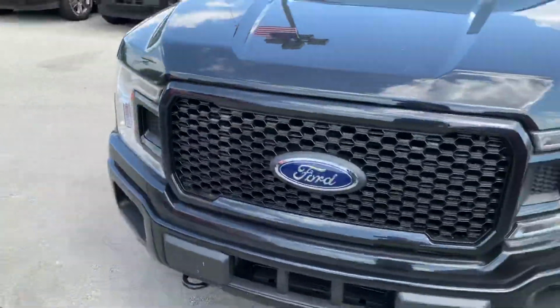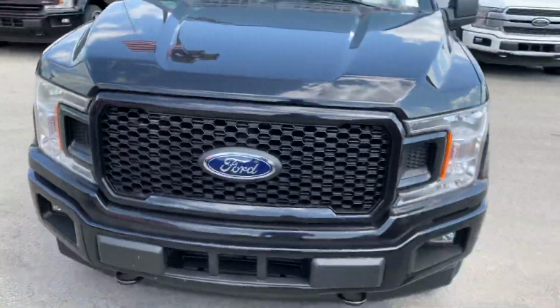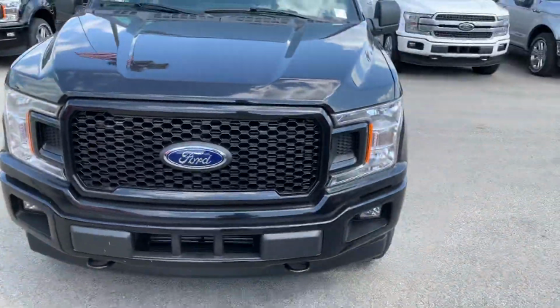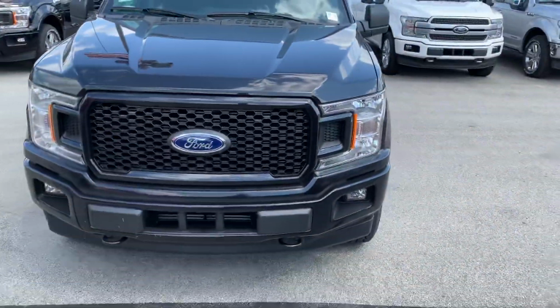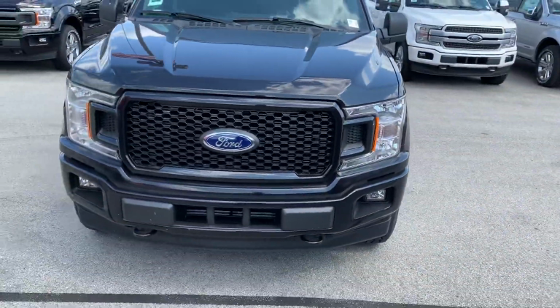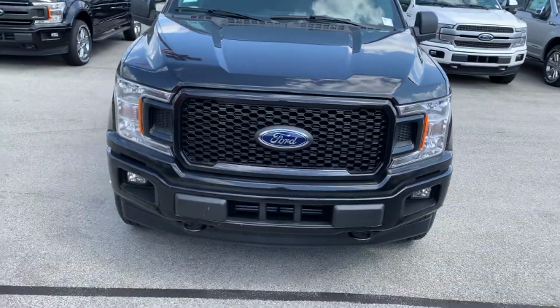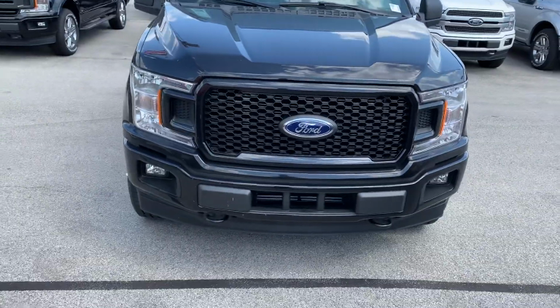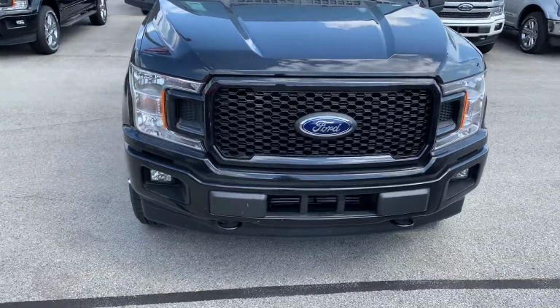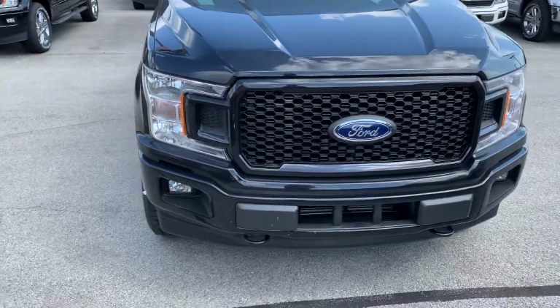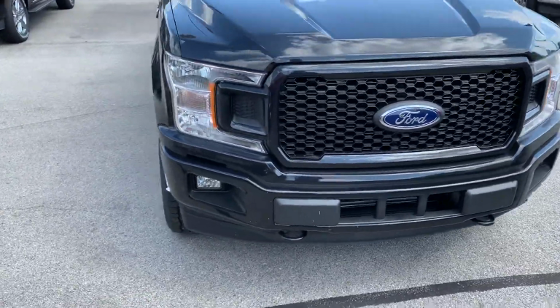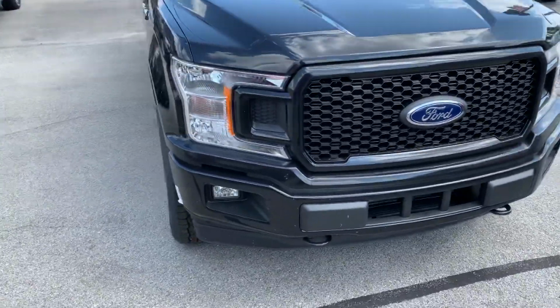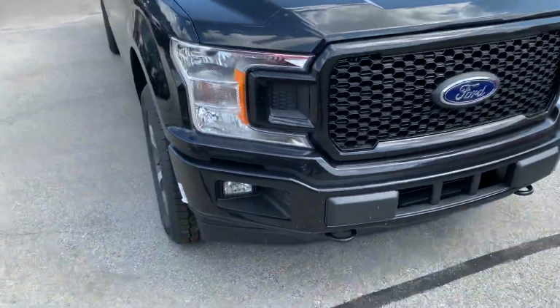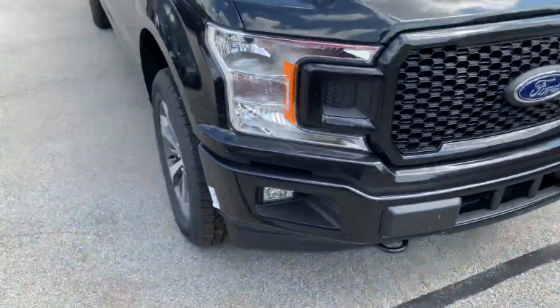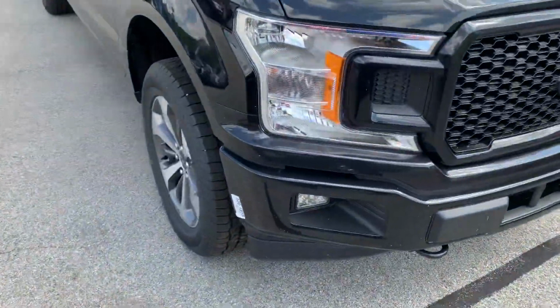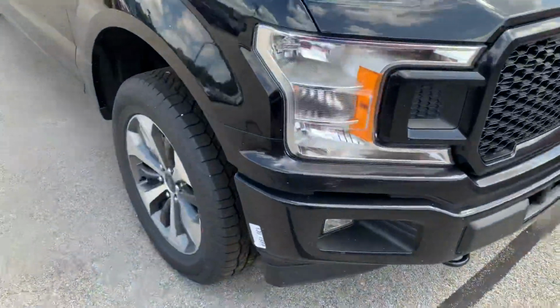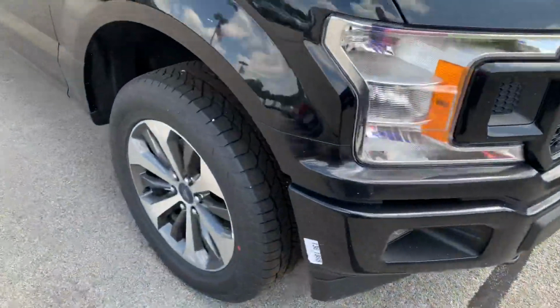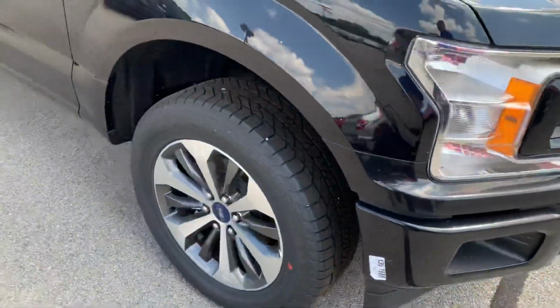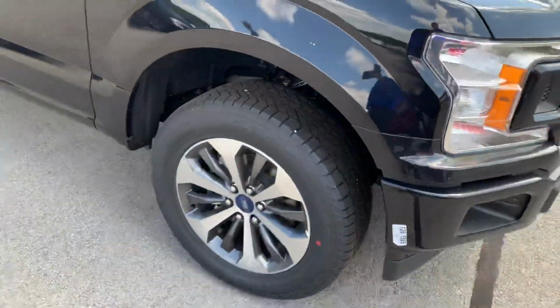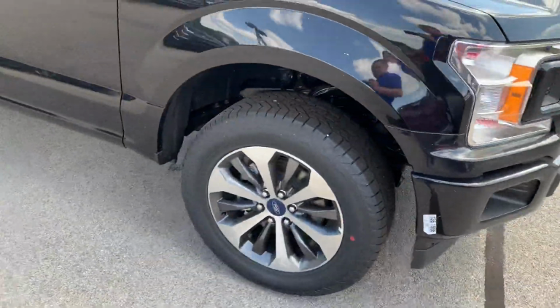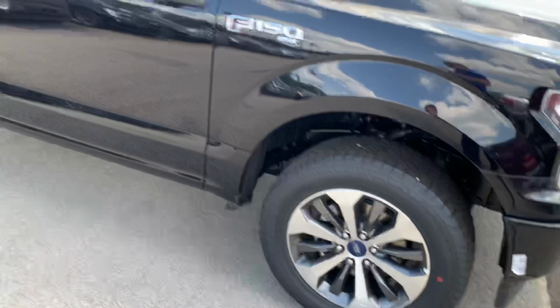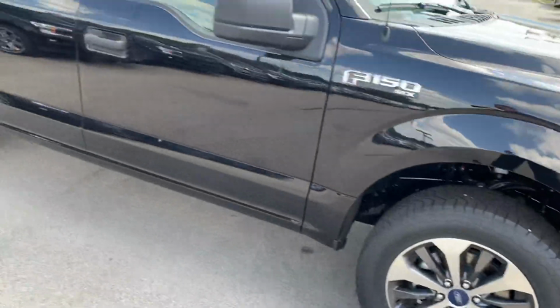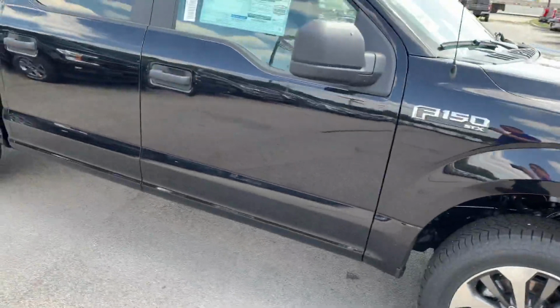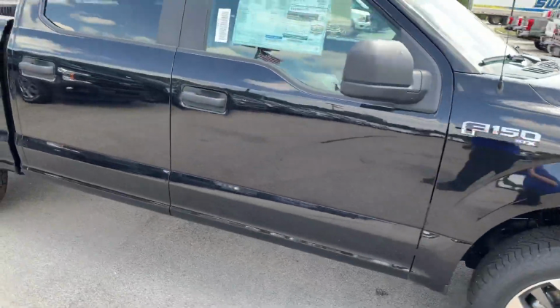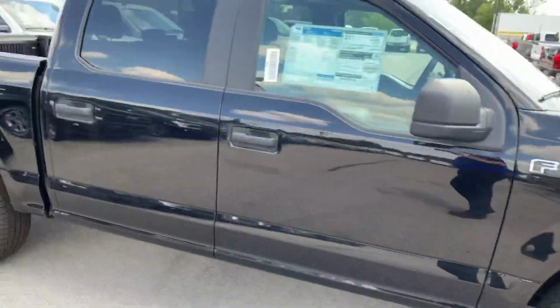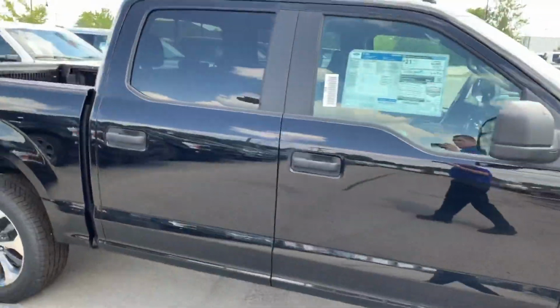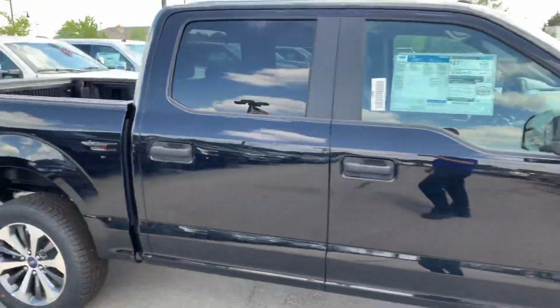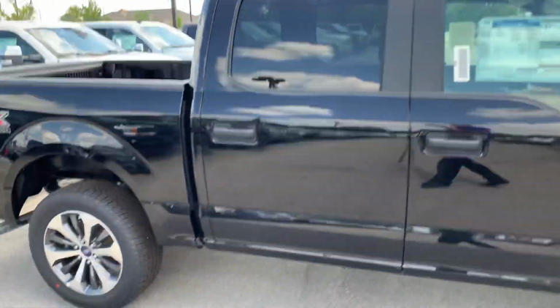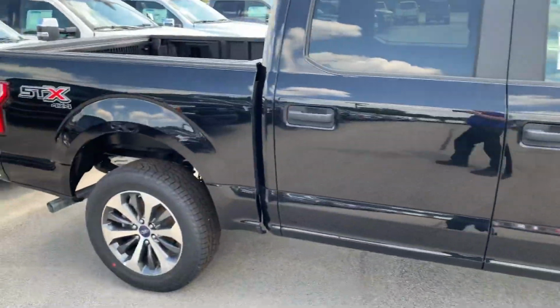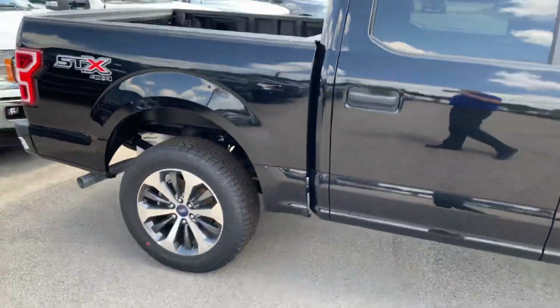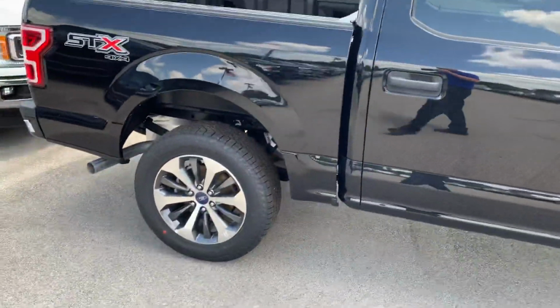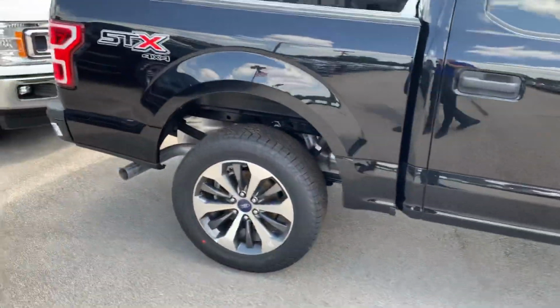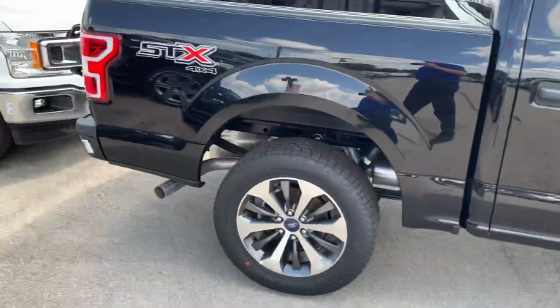With the STX package, they give it the matching bumpers, honeycomb grille, and 20-inch rims. The new 2019 black color is called Agate Black.